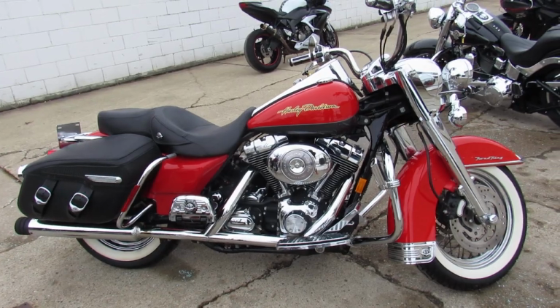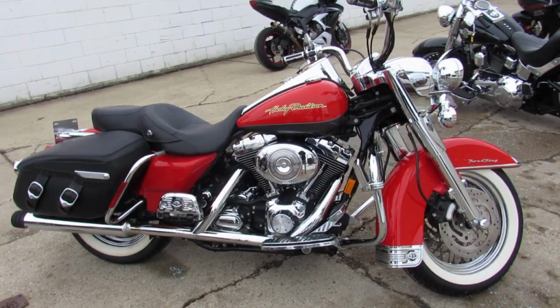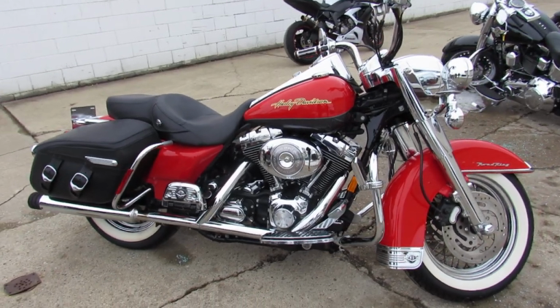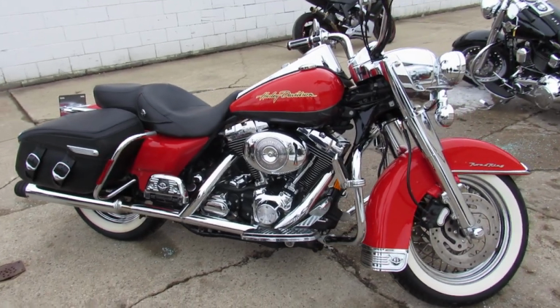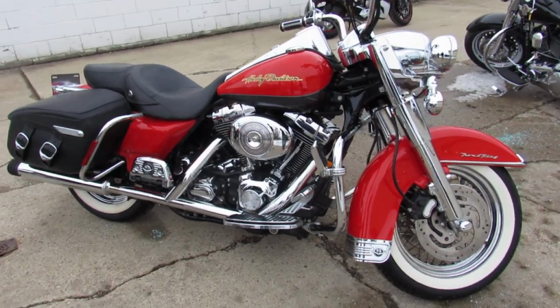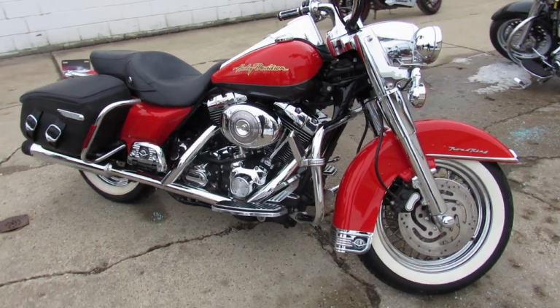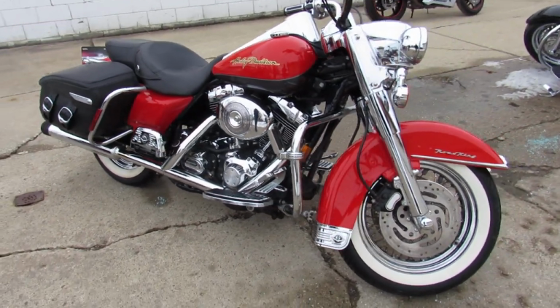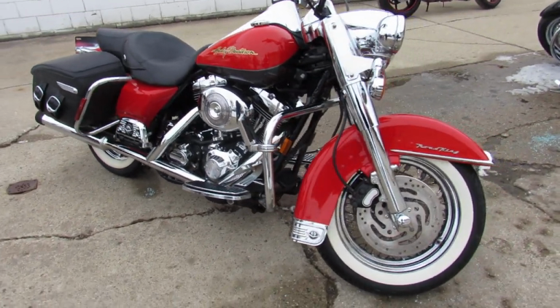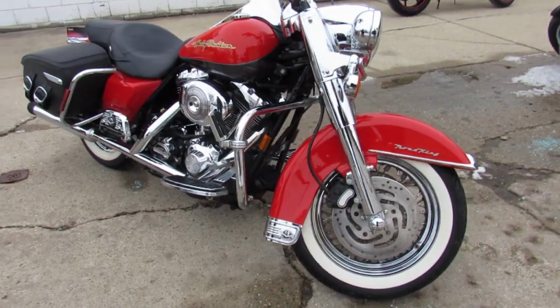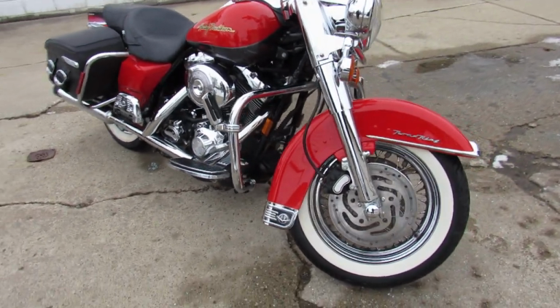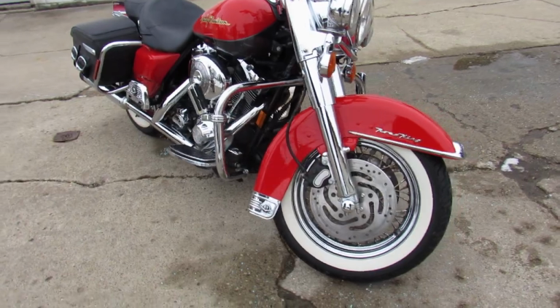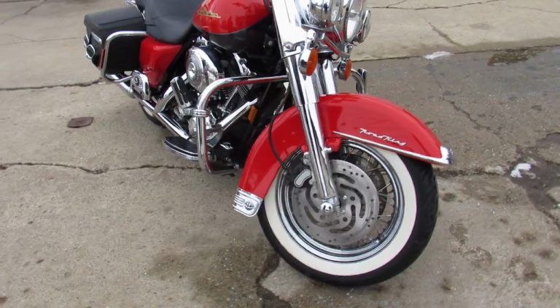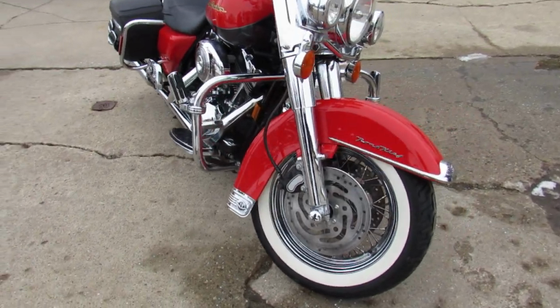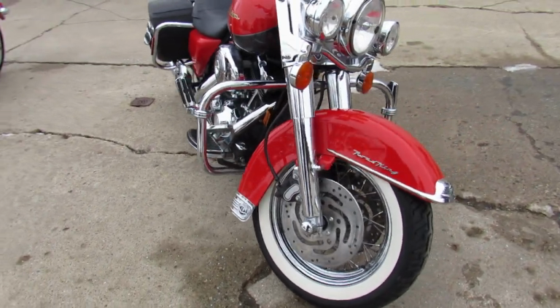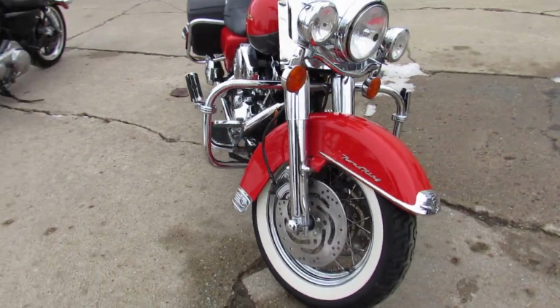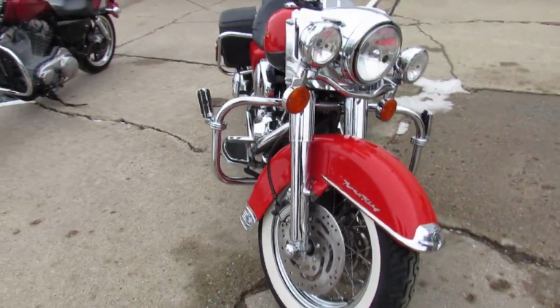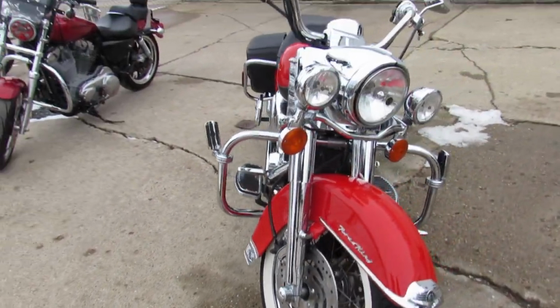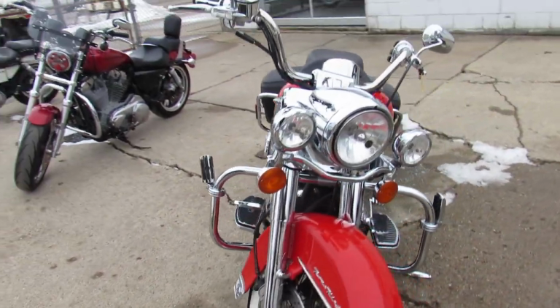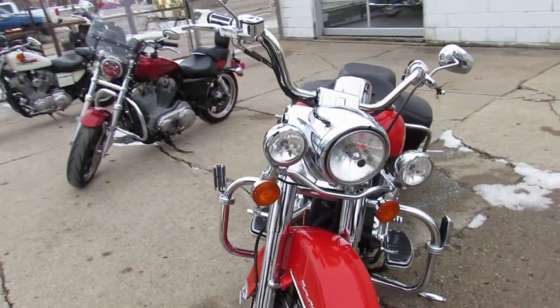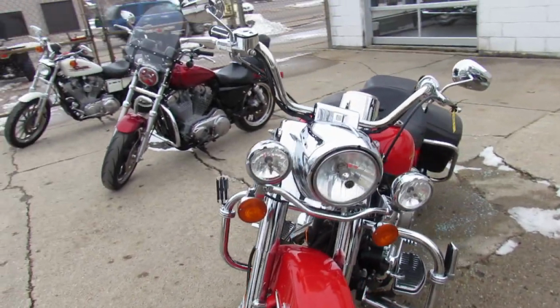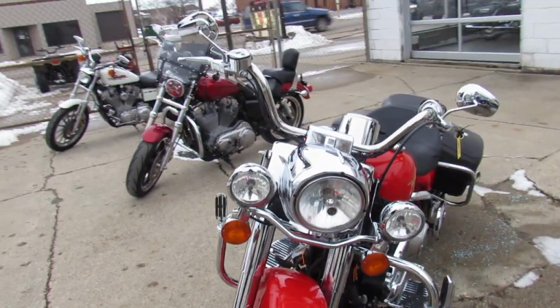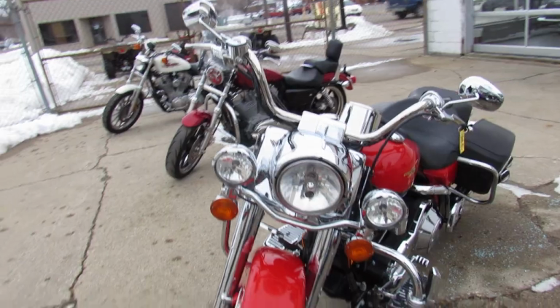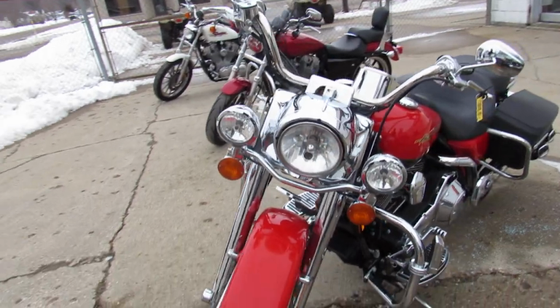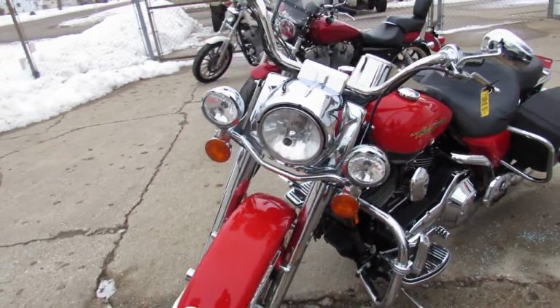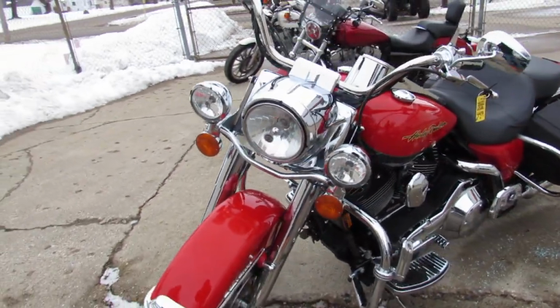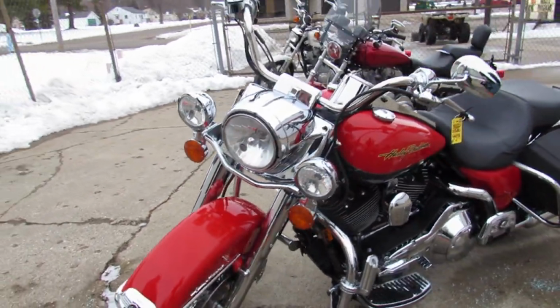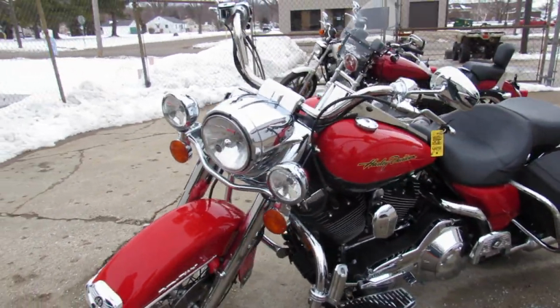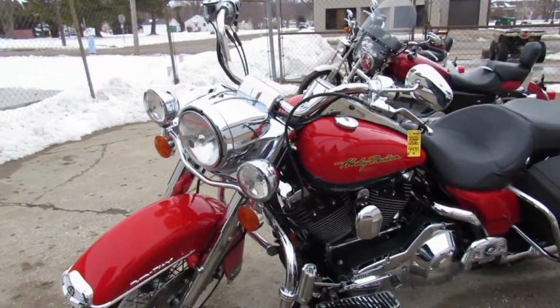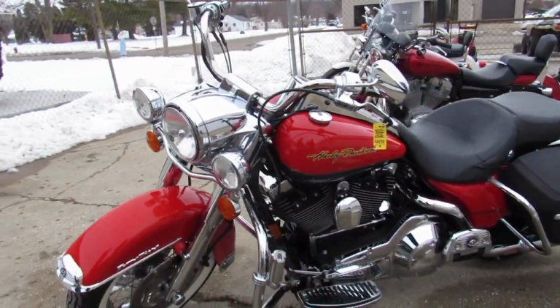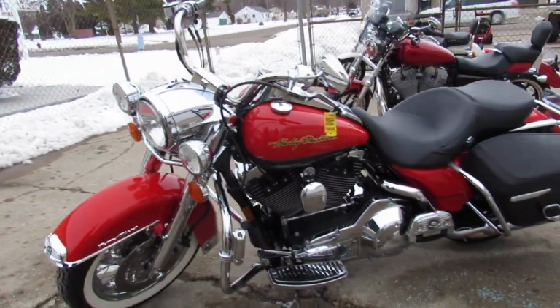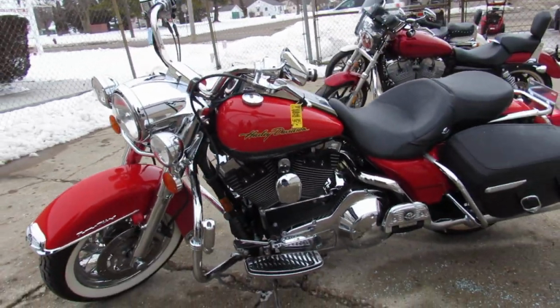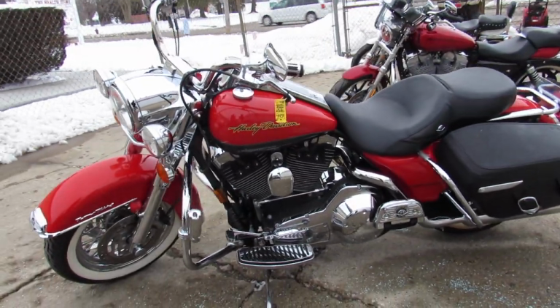Hey guys, ApprovalPowerSports.com here doing some videos on the used Harley-Davidsons. I'm showing you a 2006 Road King today with only 16,626 miles — a nice clean Road King with two-tone red and charcoal paint.